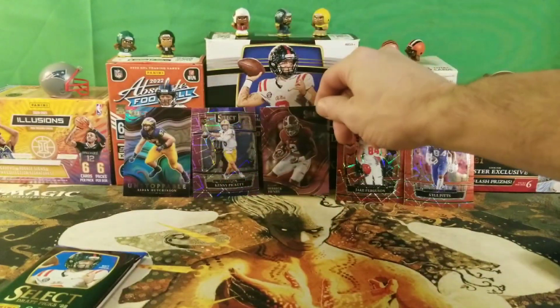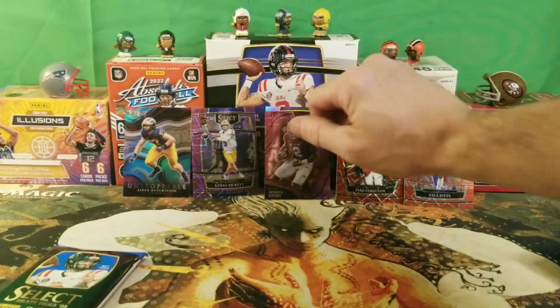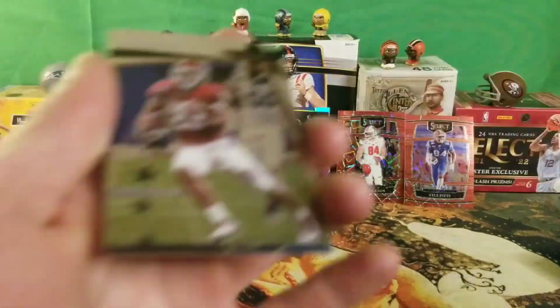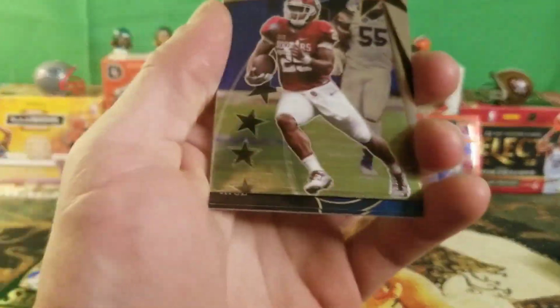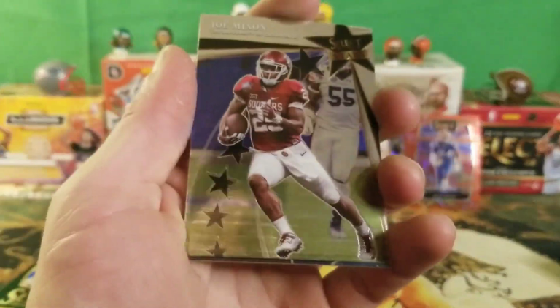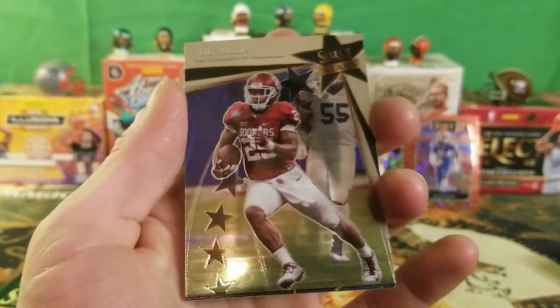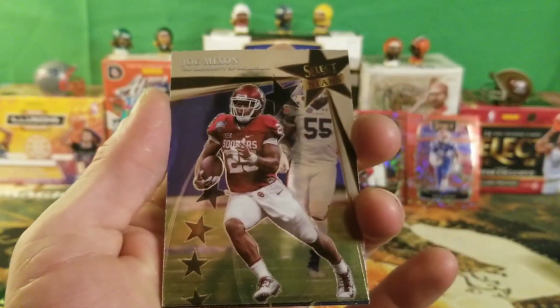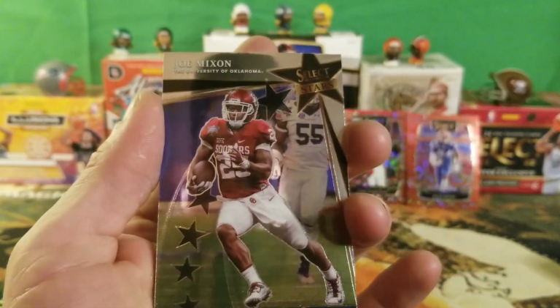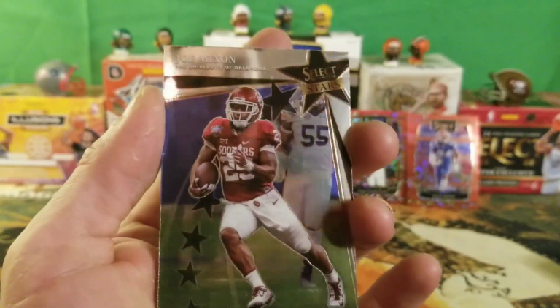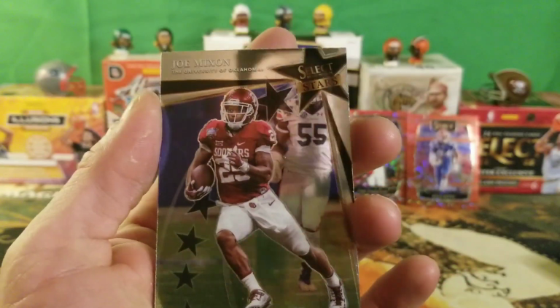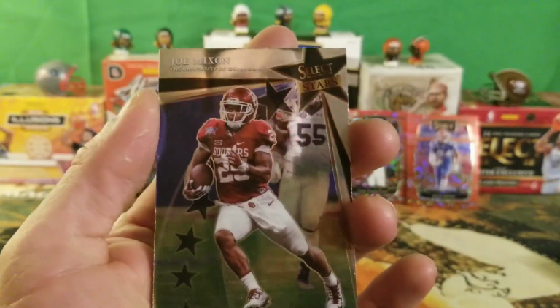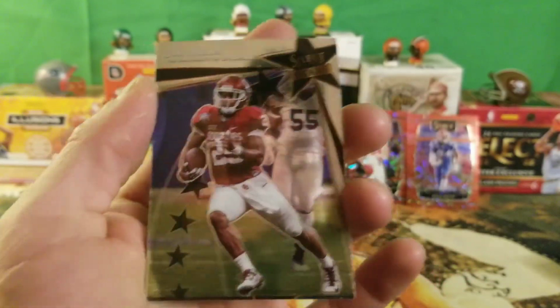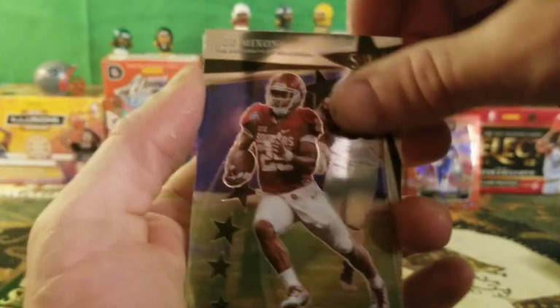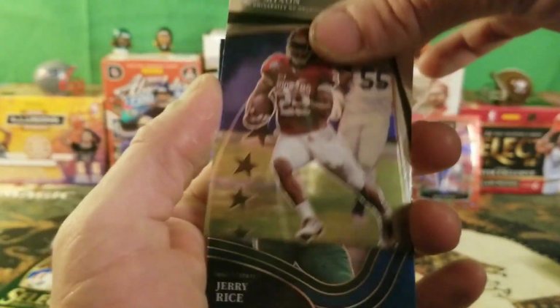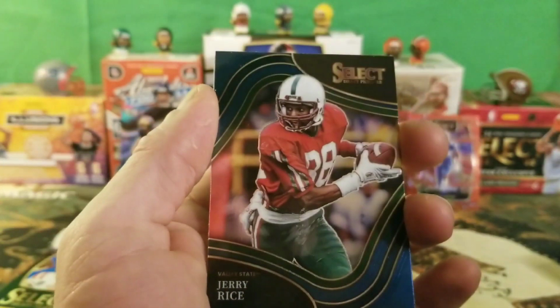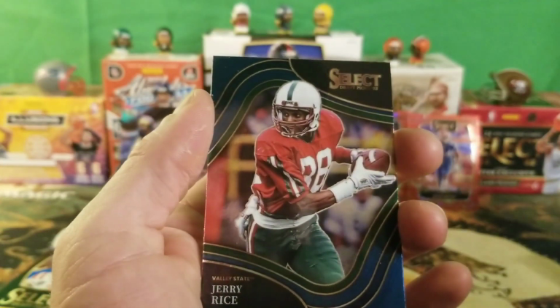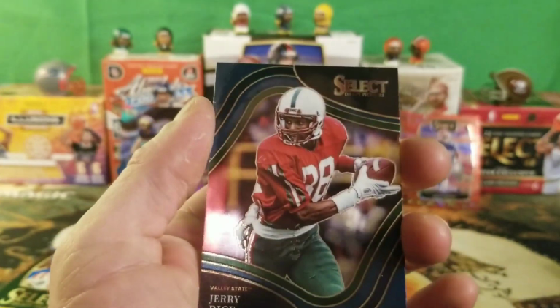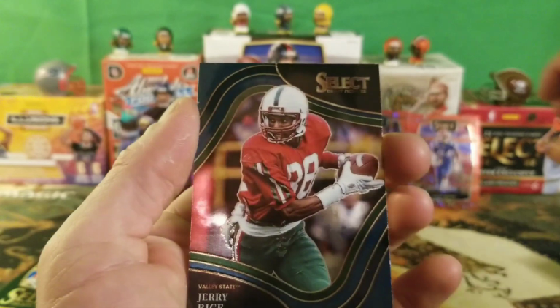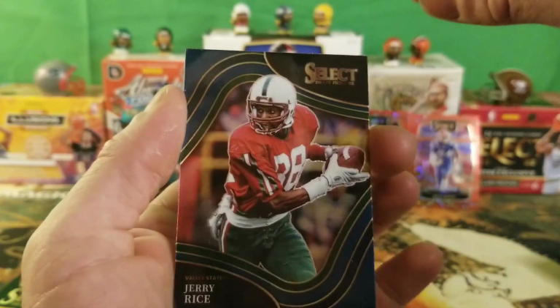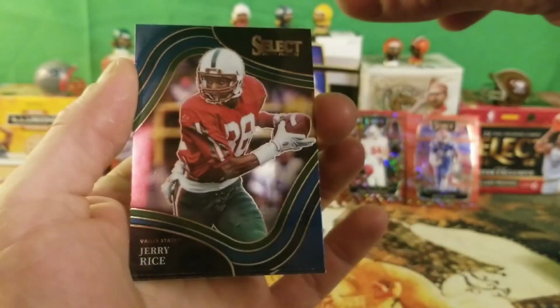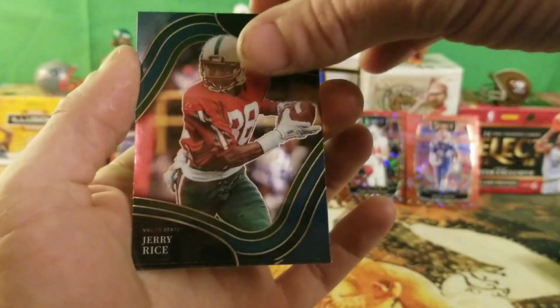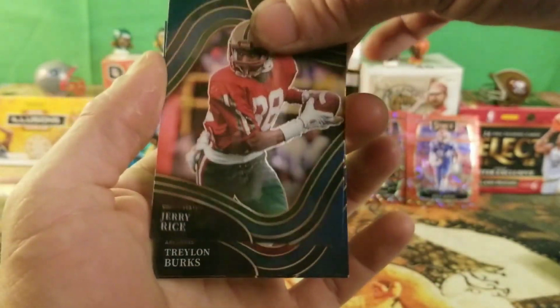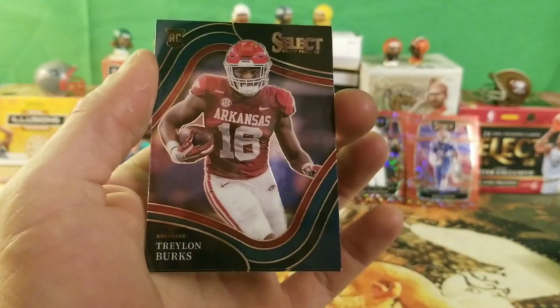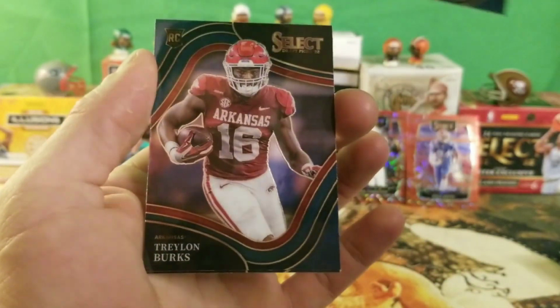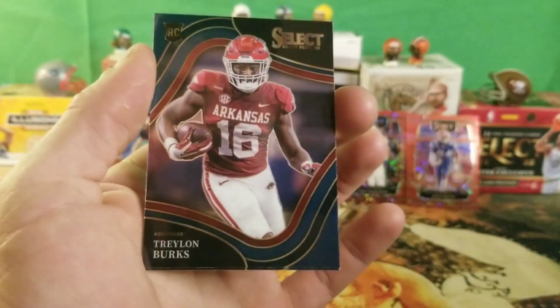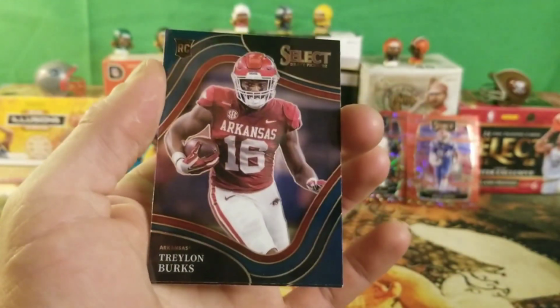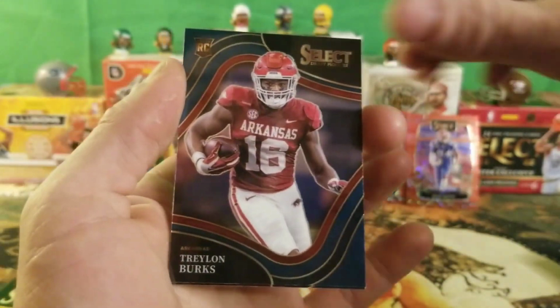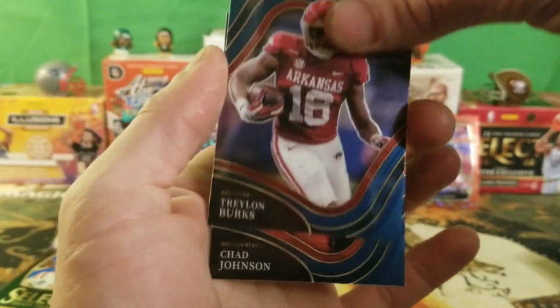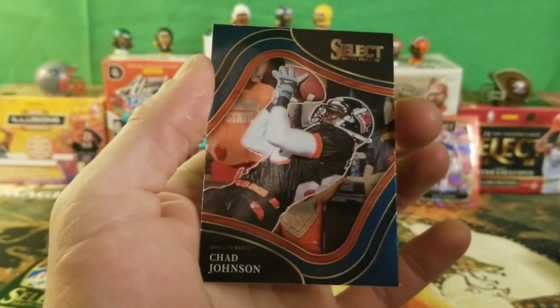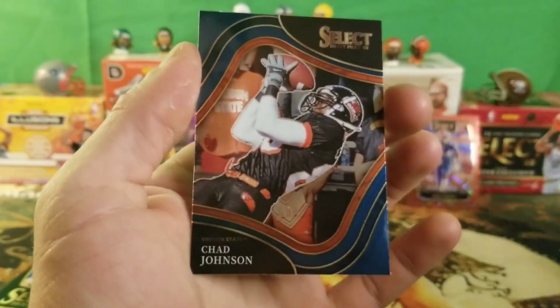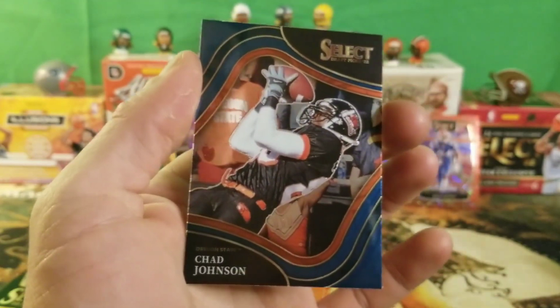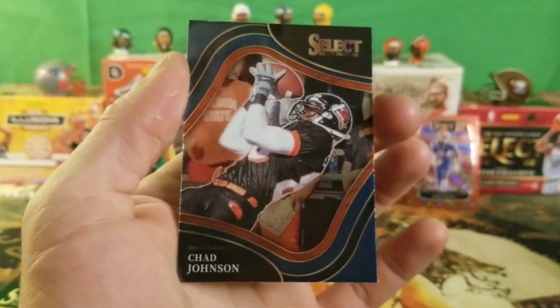I'll put it right in front of the Malik Willis. We got a Joe Mixon on the Select Stars, a Jerry Rice on the field level — not bad — another Treylon Burks, and a Chad Johnson.